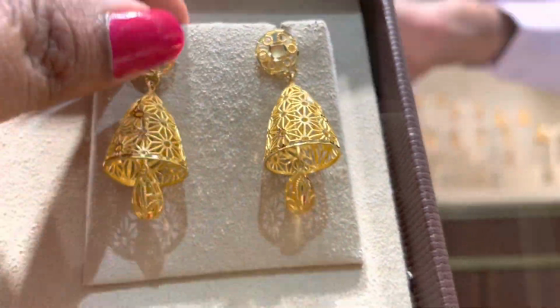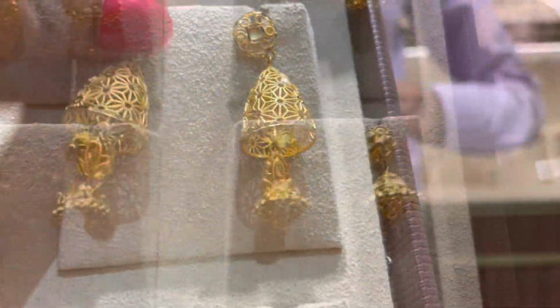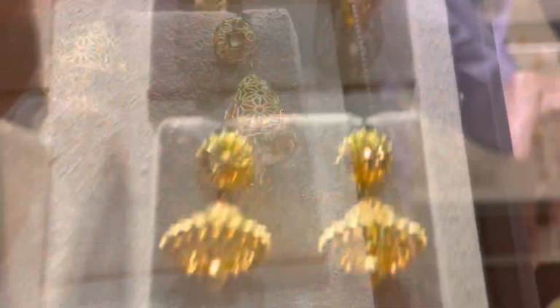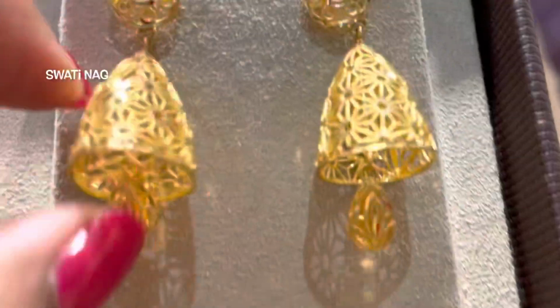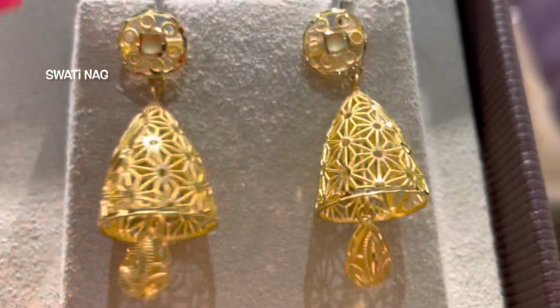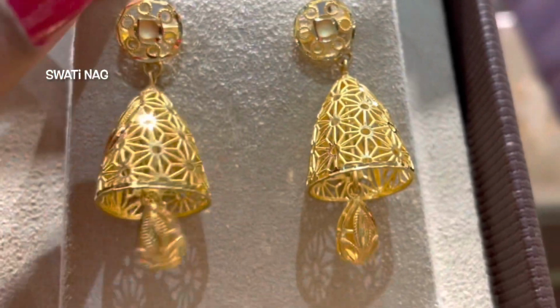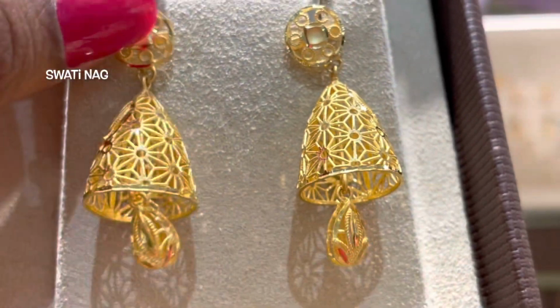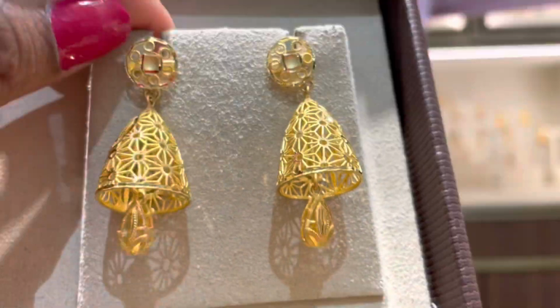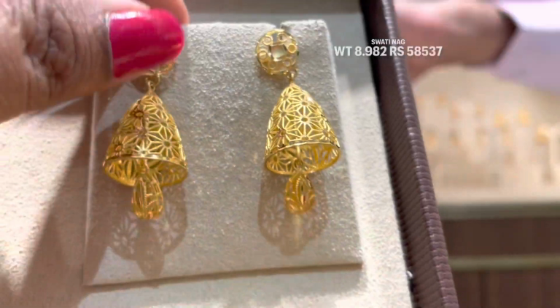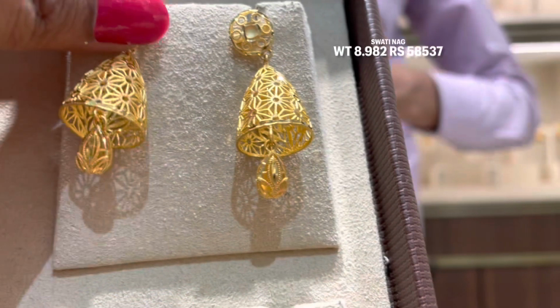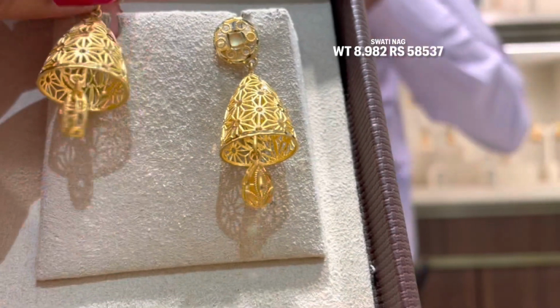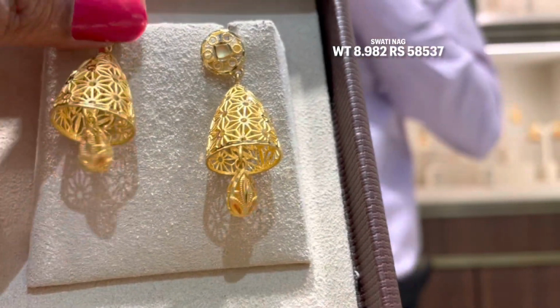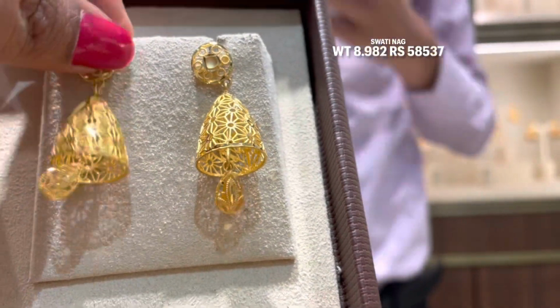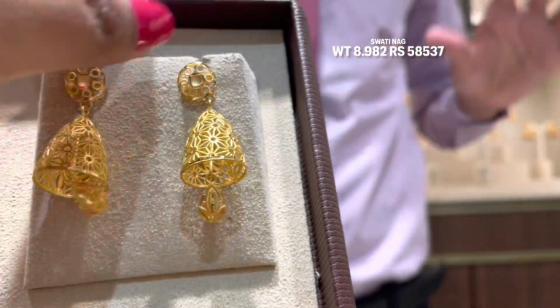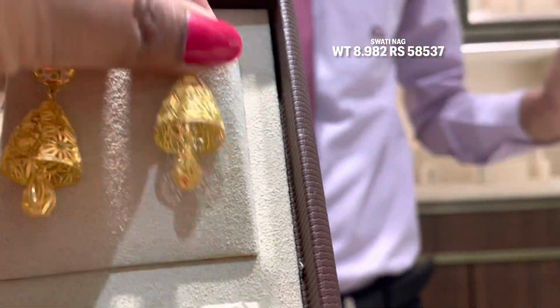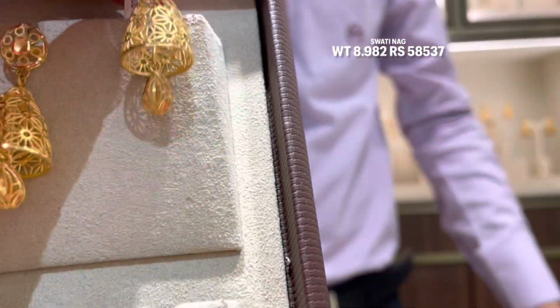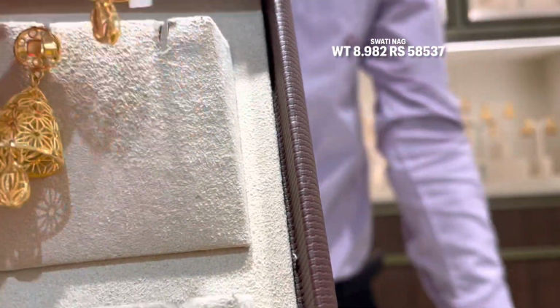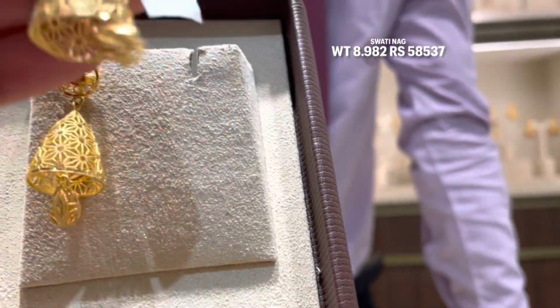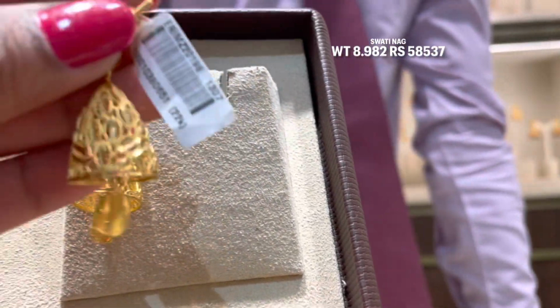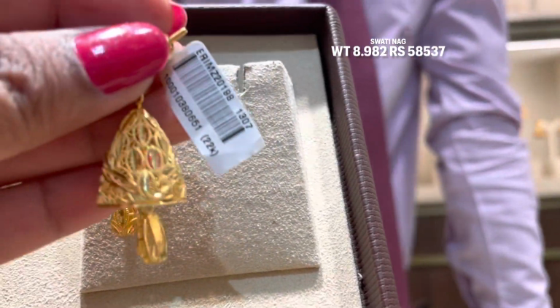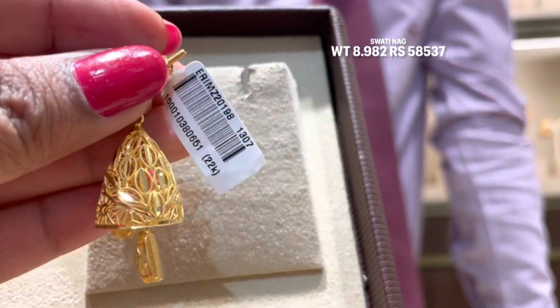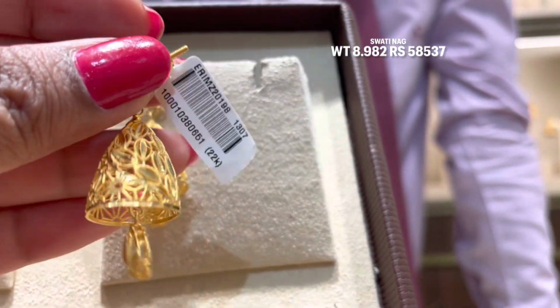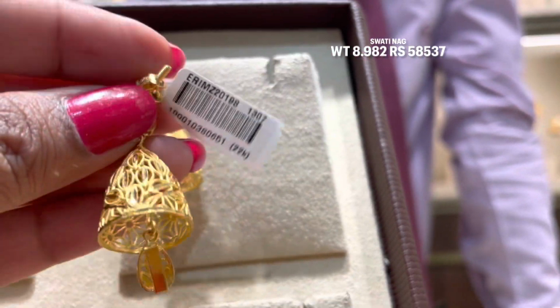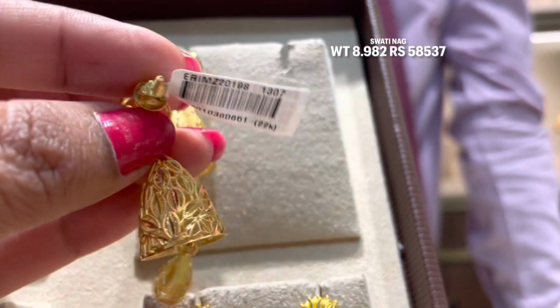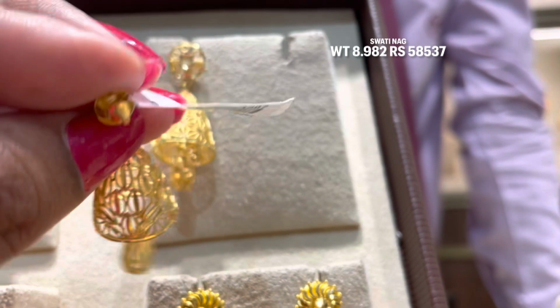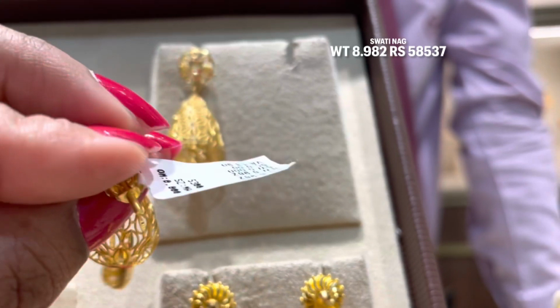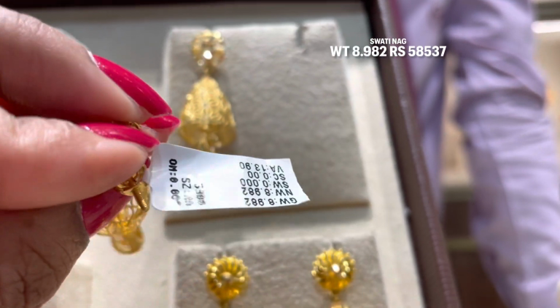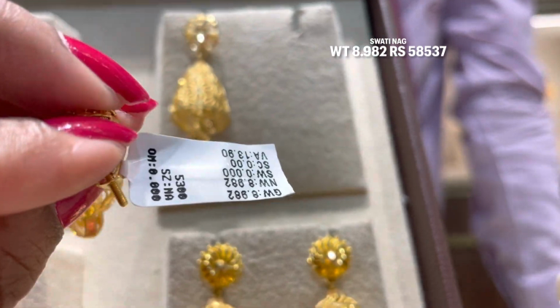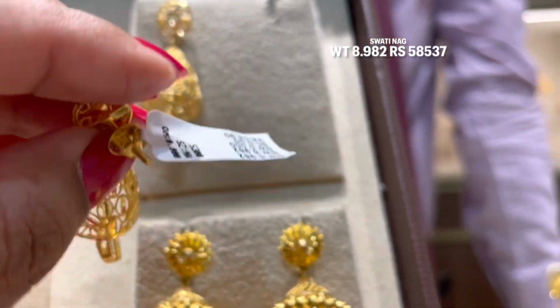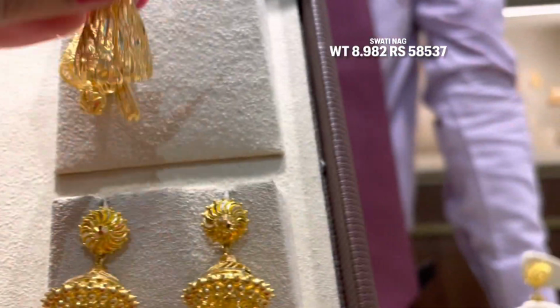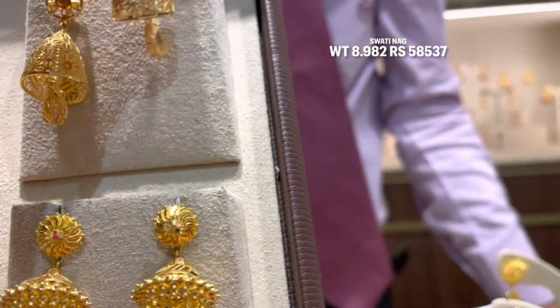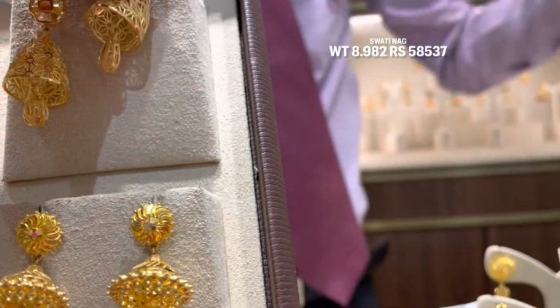This next piece is also a Dubai design with the same pattern. It is 8.982 grams and 22 karat gold is used. The price will be approximately 58,000 as the final price.